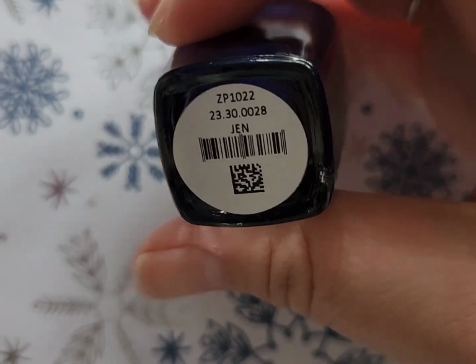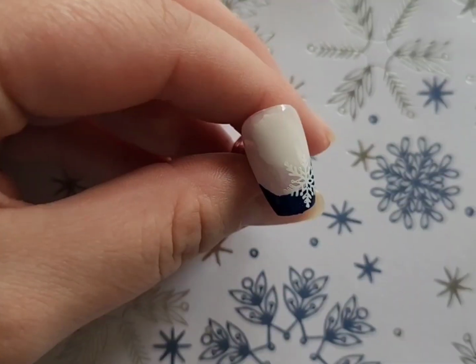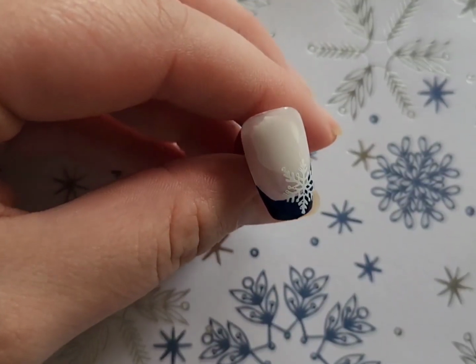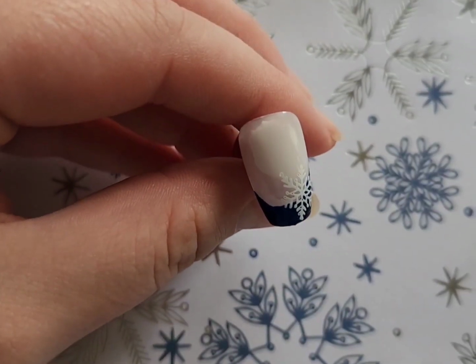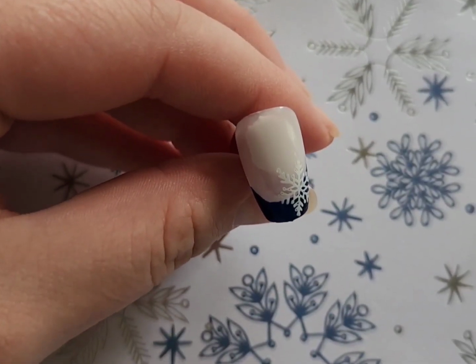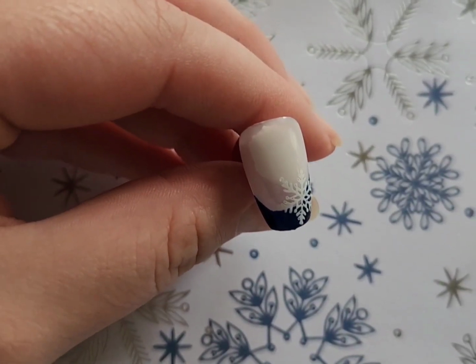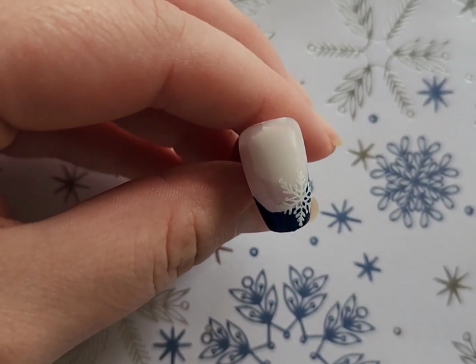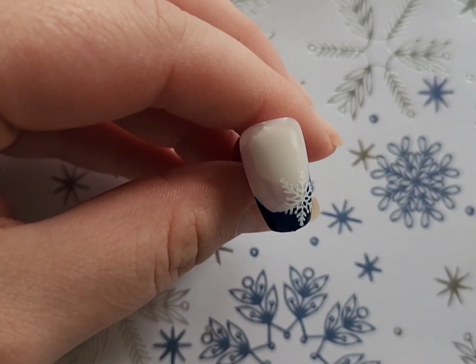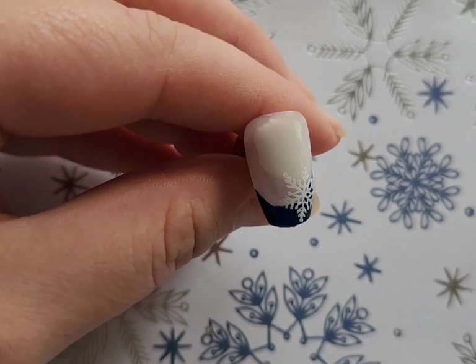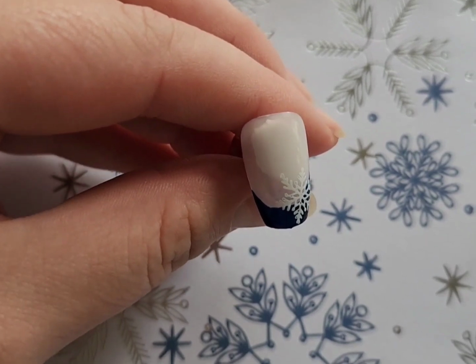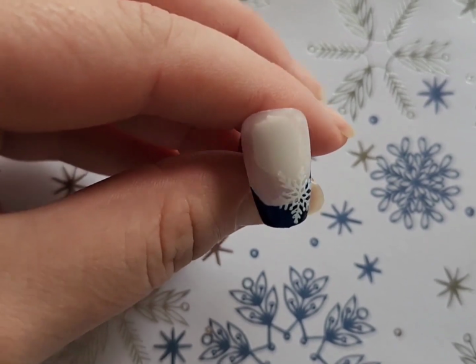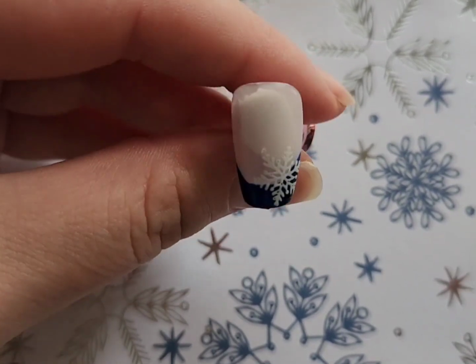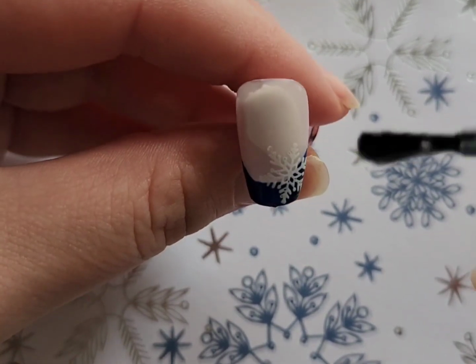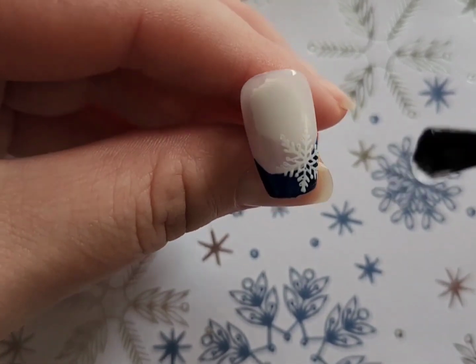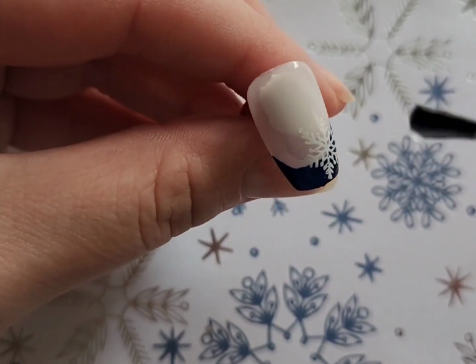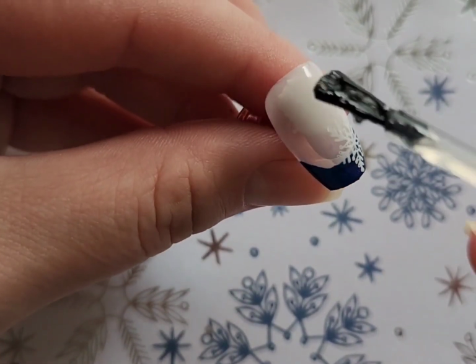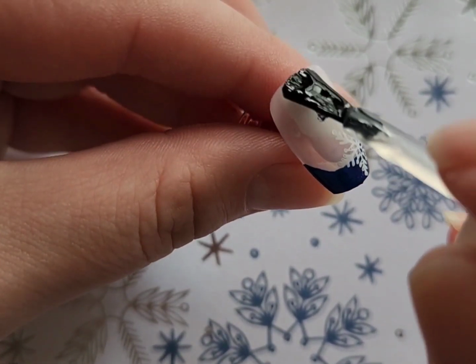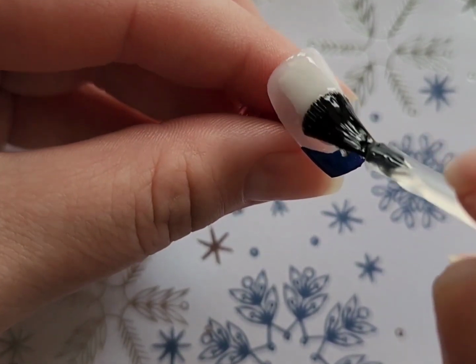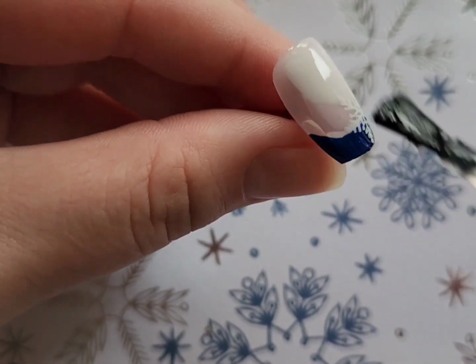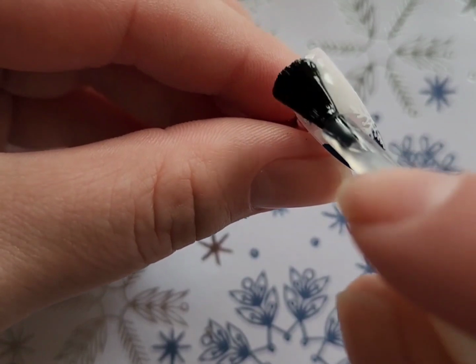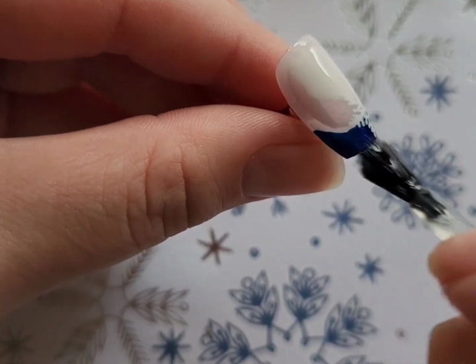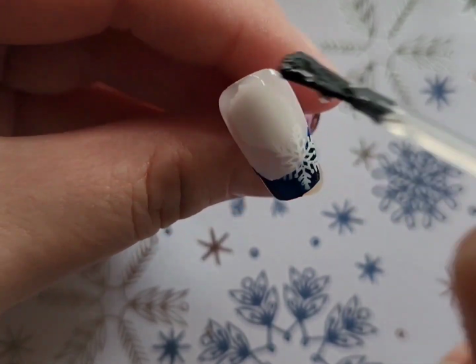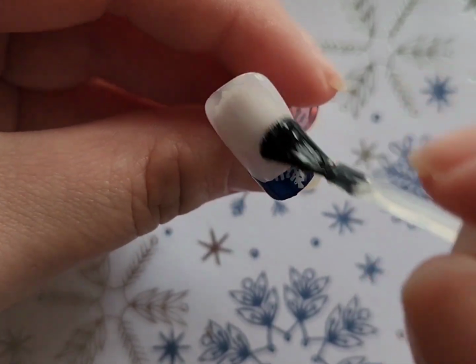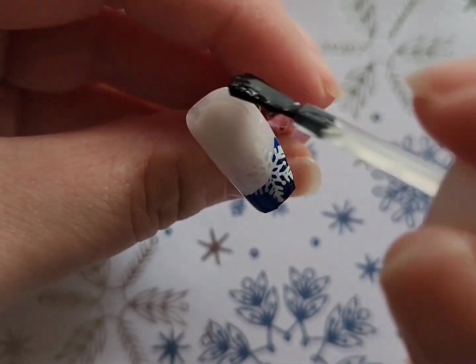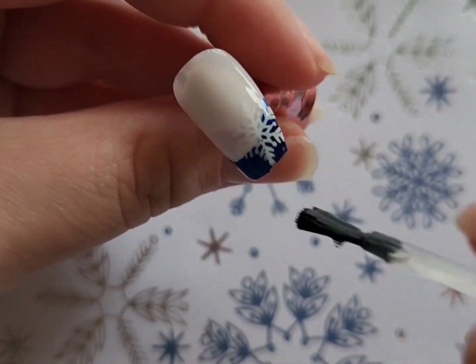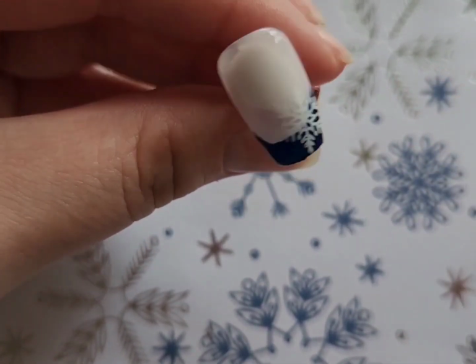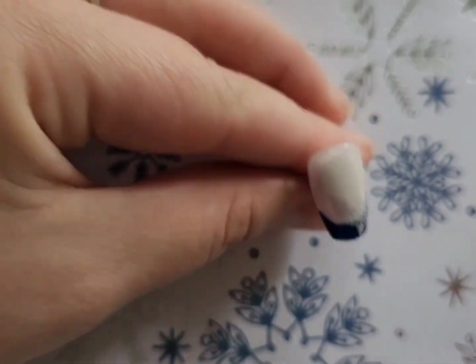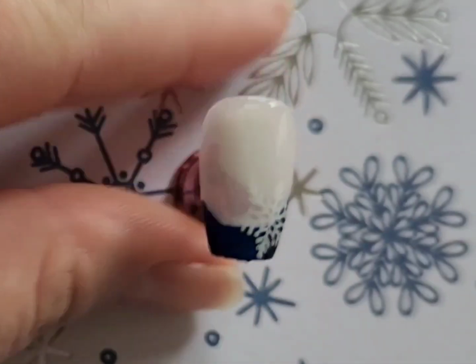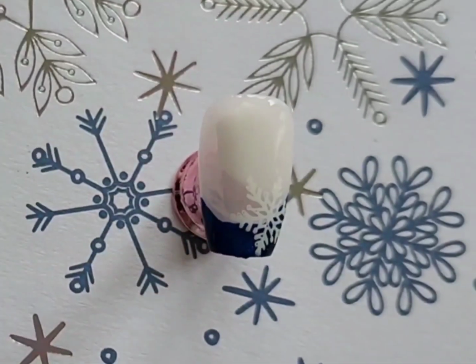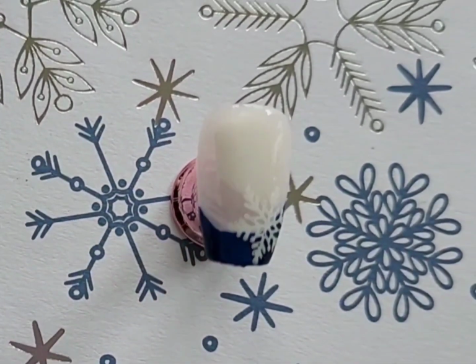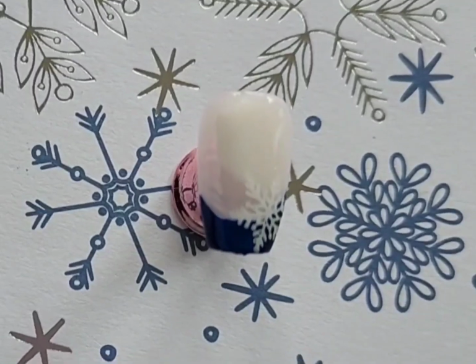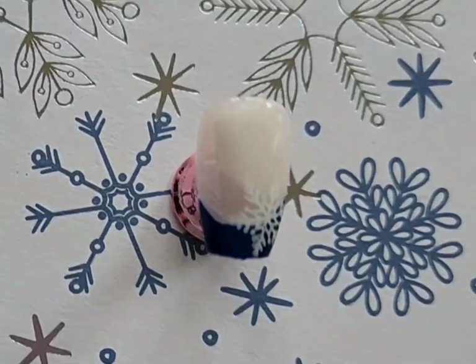Lastly I'm just finishing this design off with a top coat. If you wanted to add a little bit of sparkle you could totally do a glitter top coat, but I just love how simple this looked on its own. Feel free to add a little bit of glitter if that is something that you personally prefer to do. And that is it for this video.